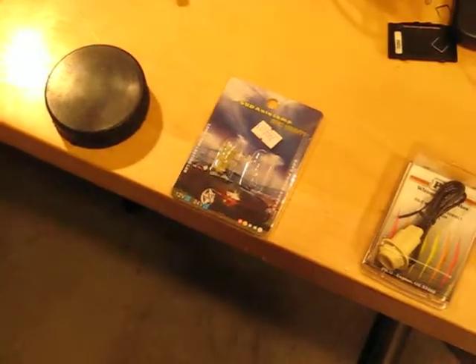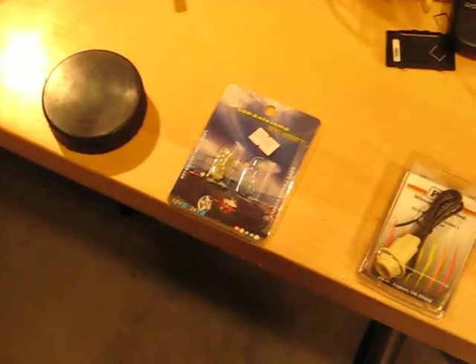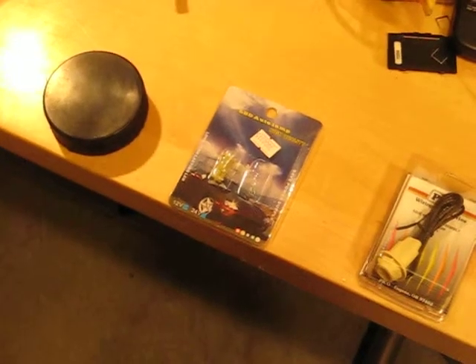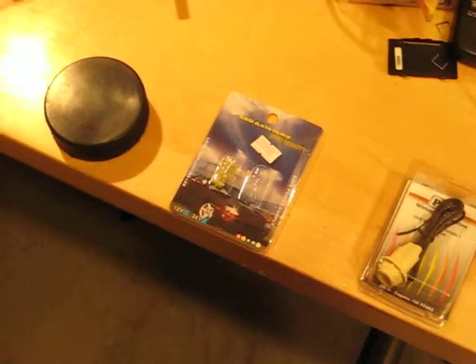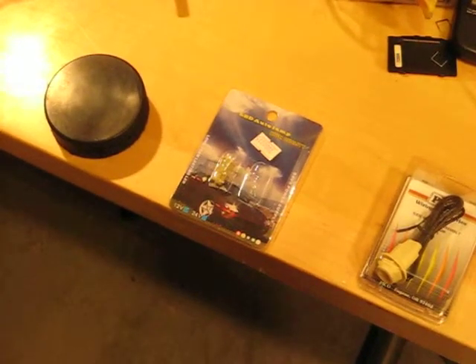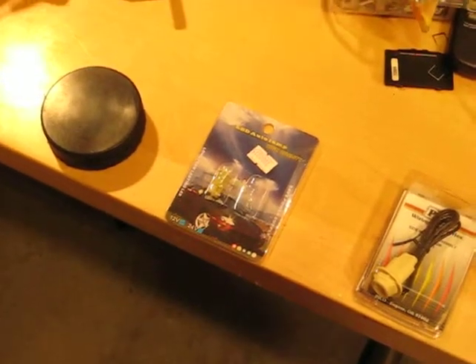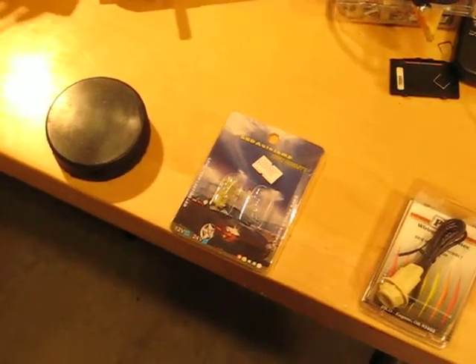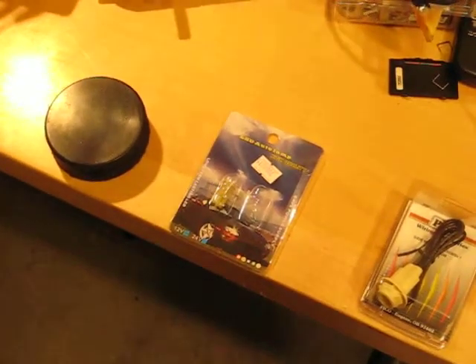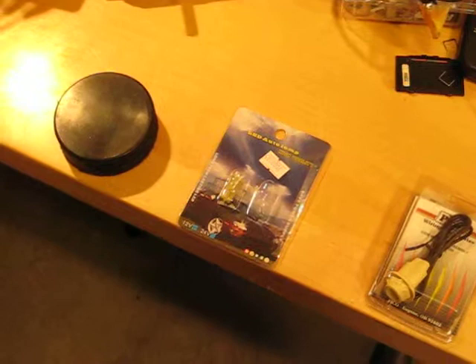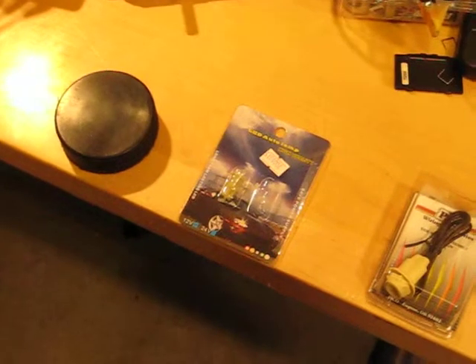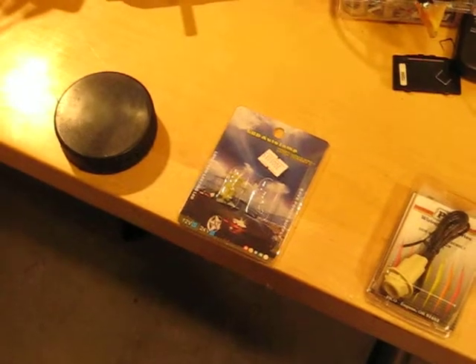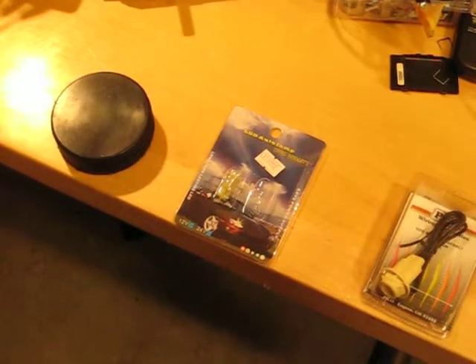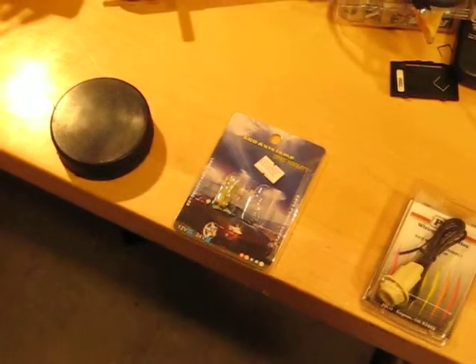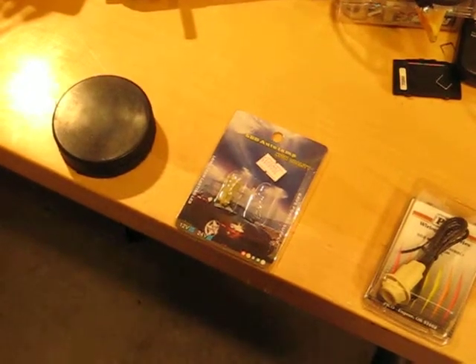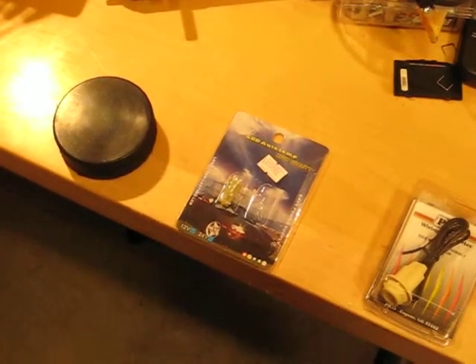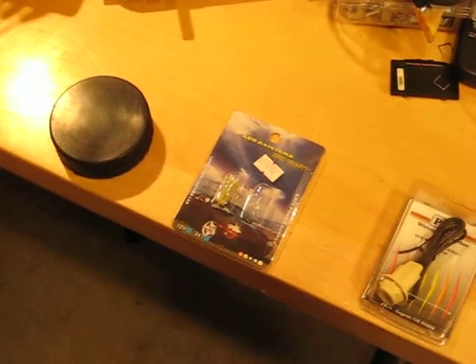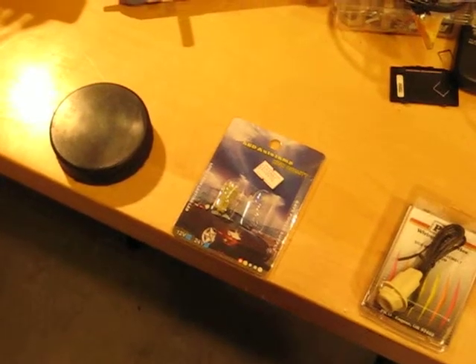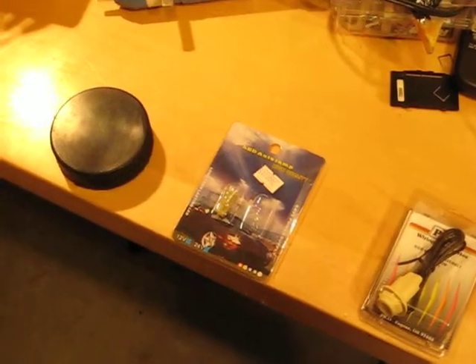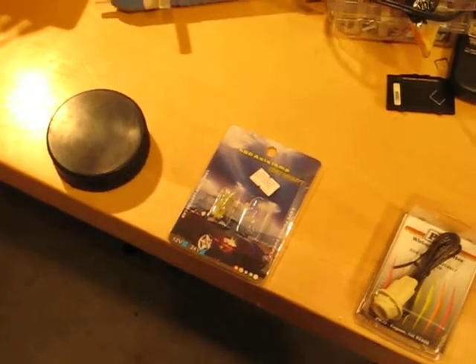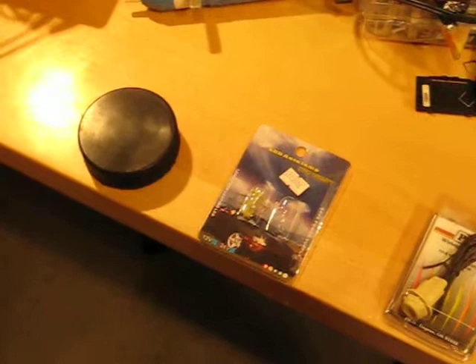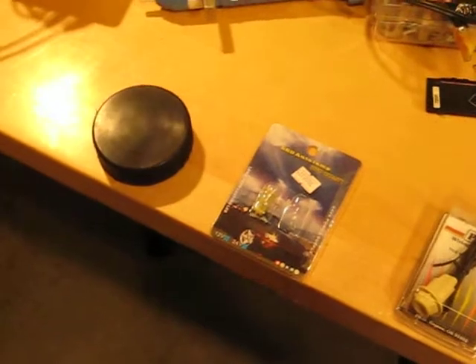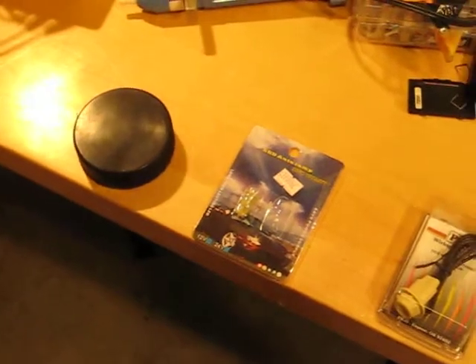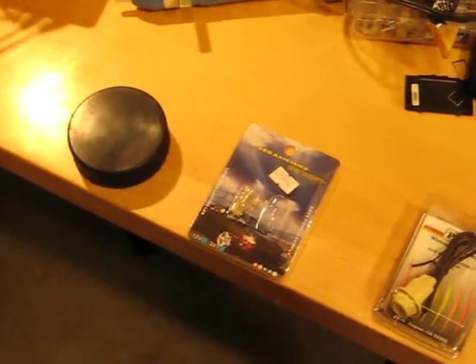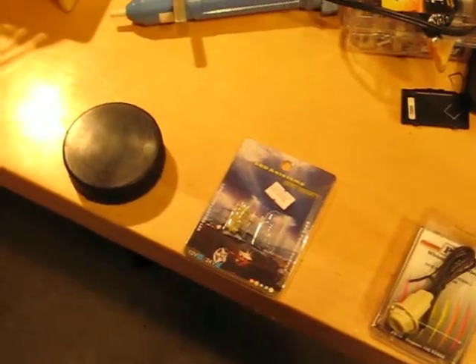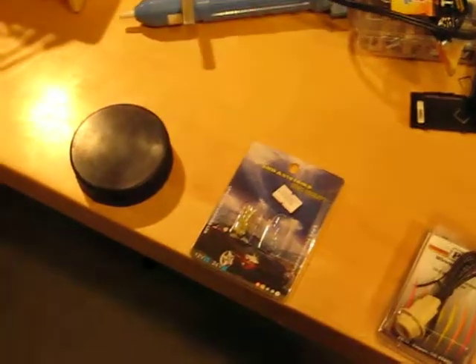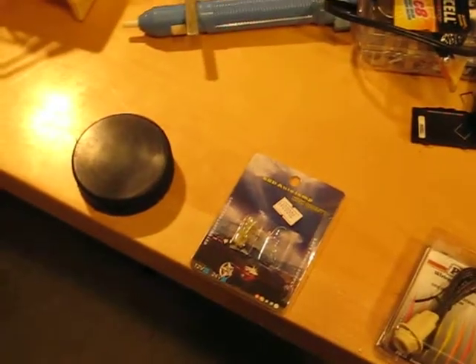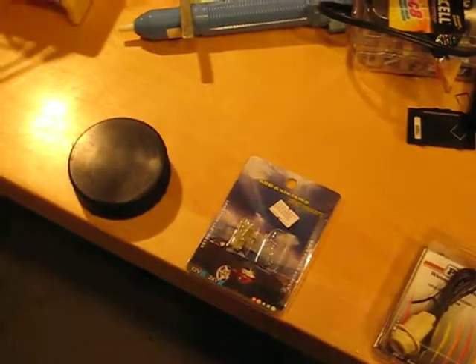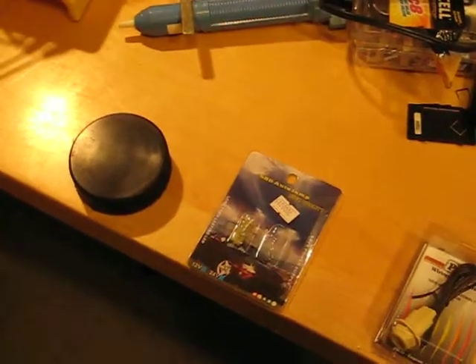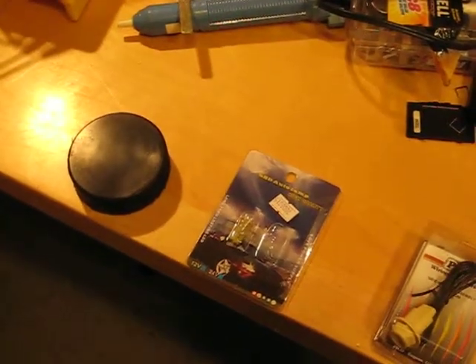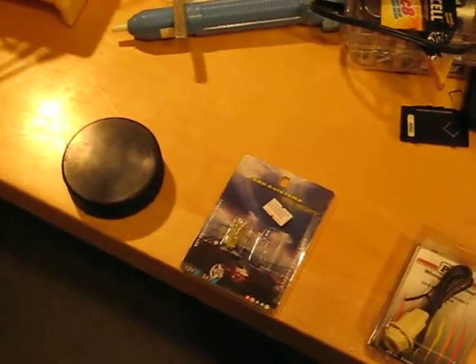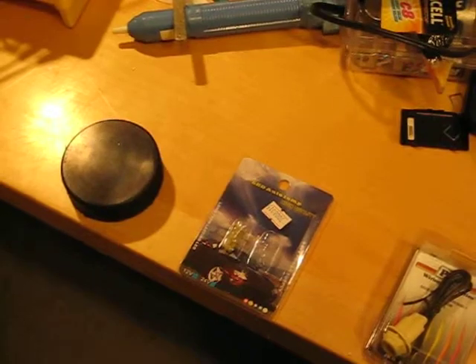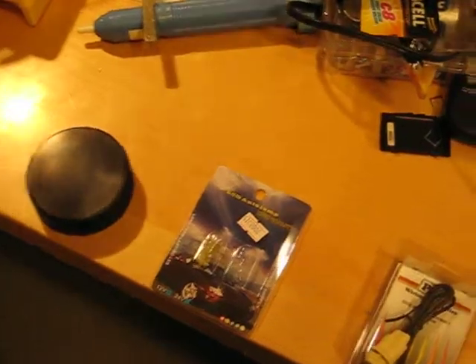Hi, it's Rob, KC6TYD. Just a quick video on what I call my Hockey Puck LED Roadside Safety Flashing System. I had a need for some safety flashers along a roadway at a pedestrian crosswalk, and came up with this idea.